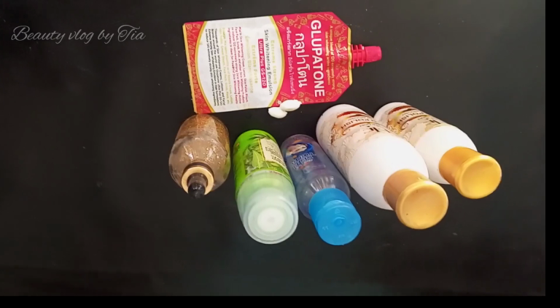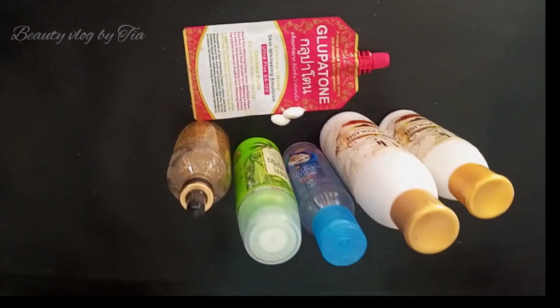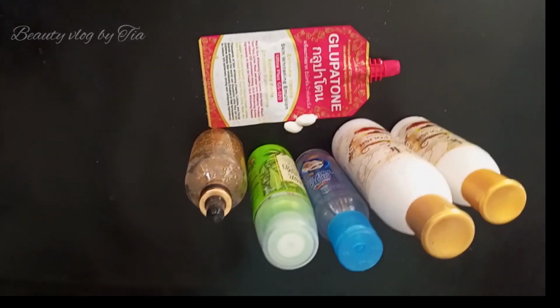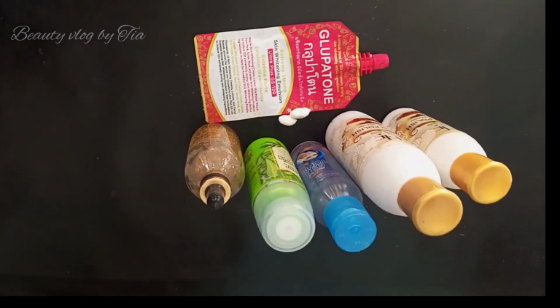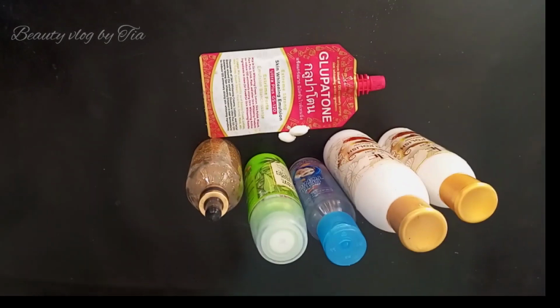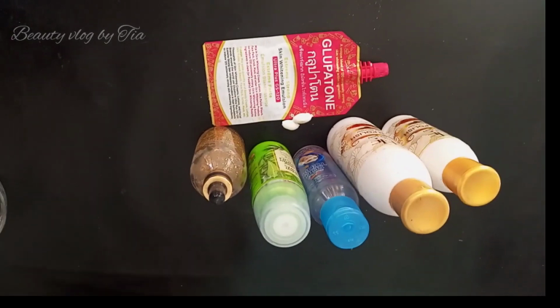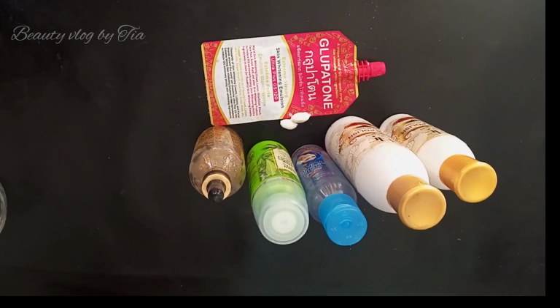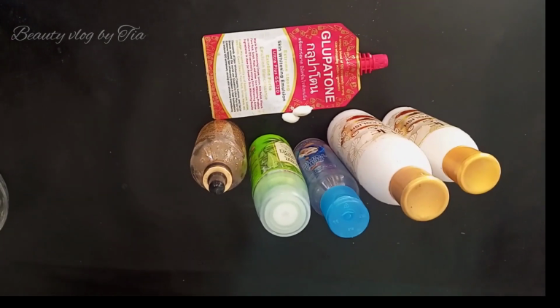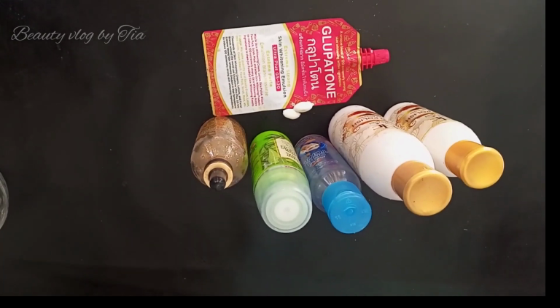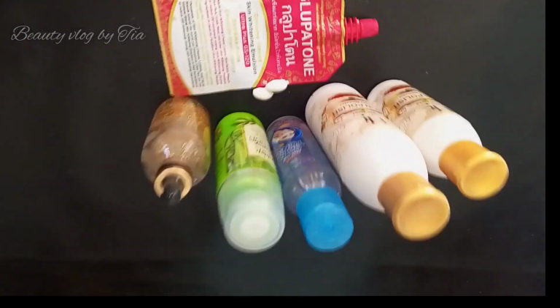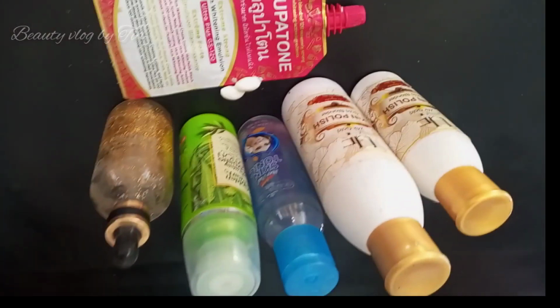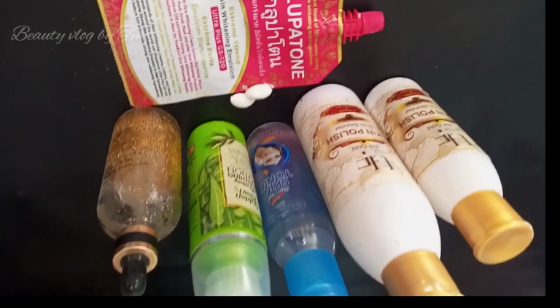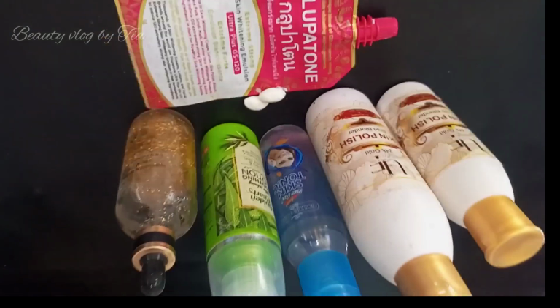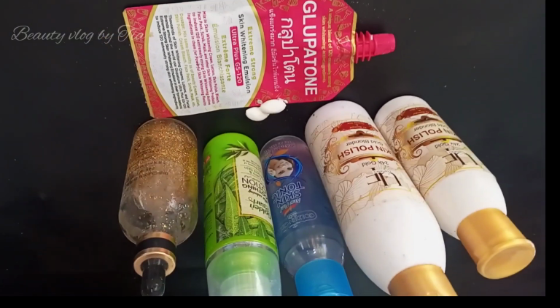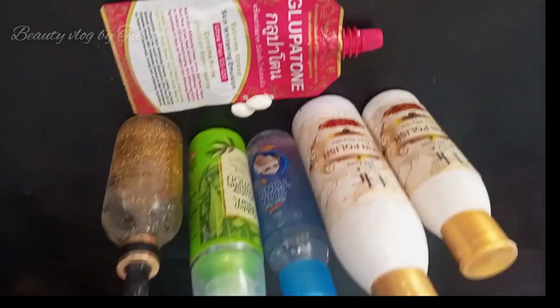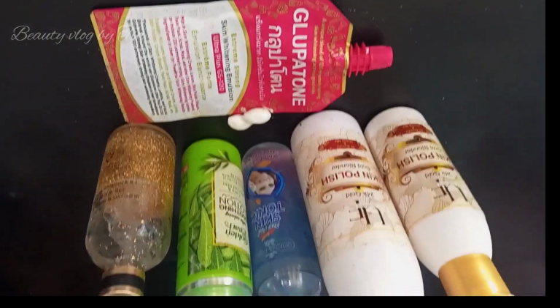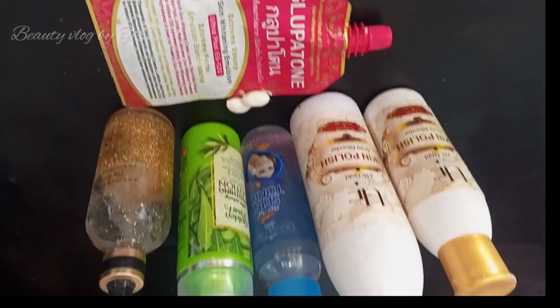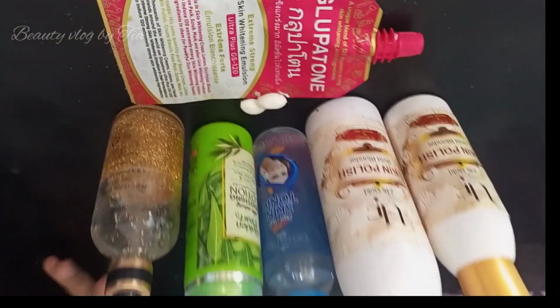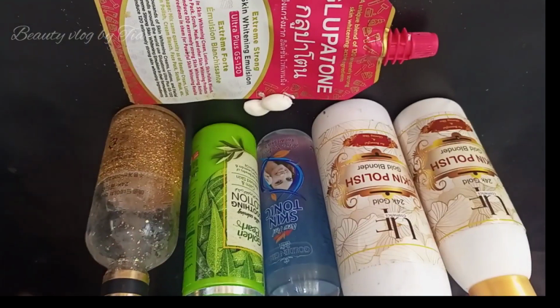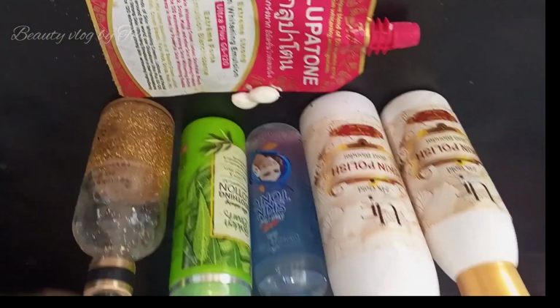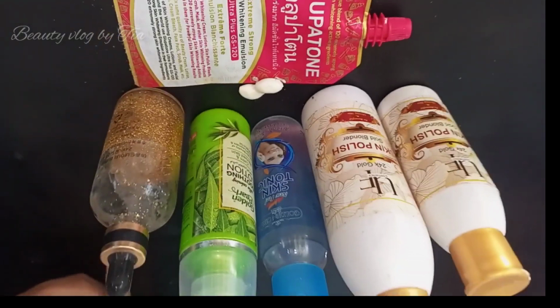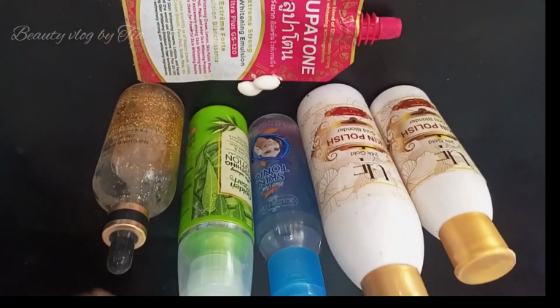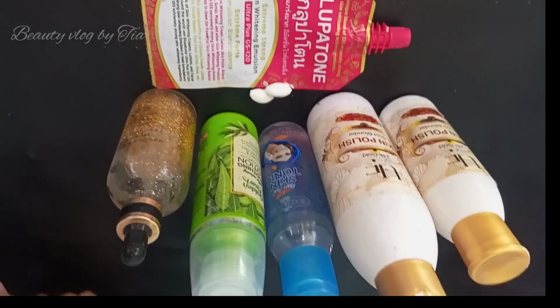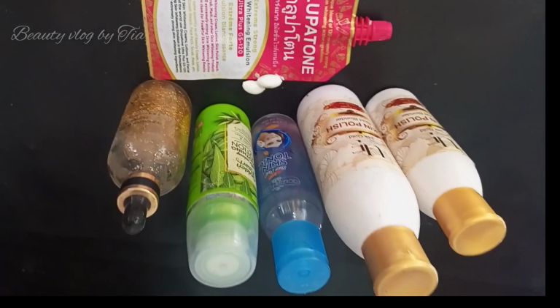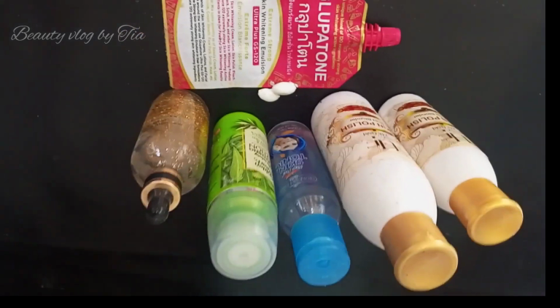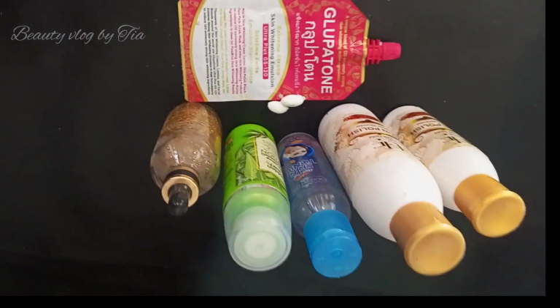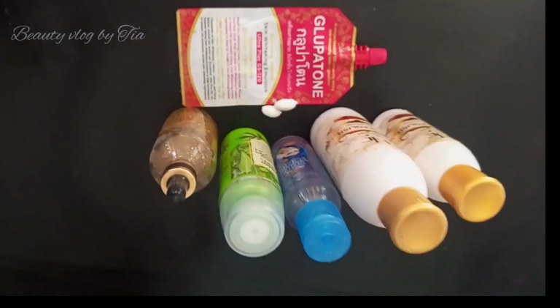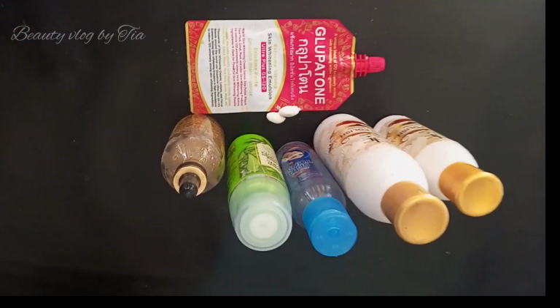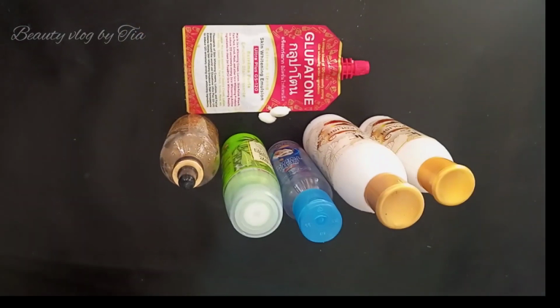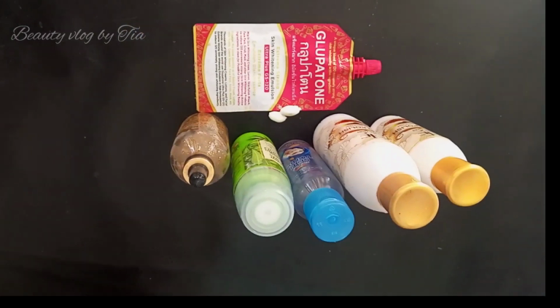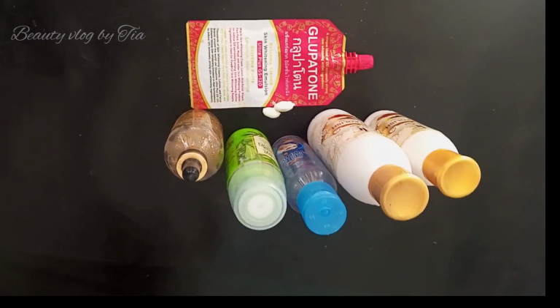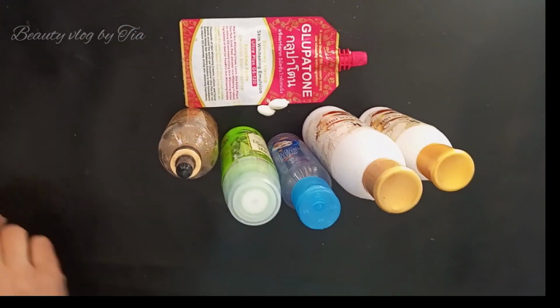Hello friends, today I am going to make a whitening polisher which you can do at home, and I am going to share this with you.